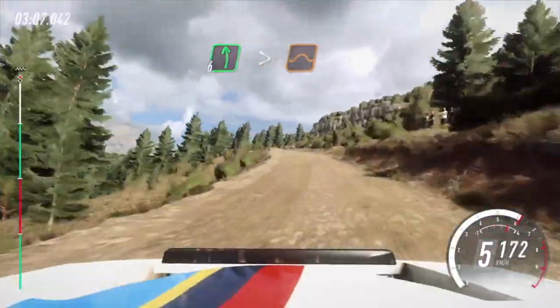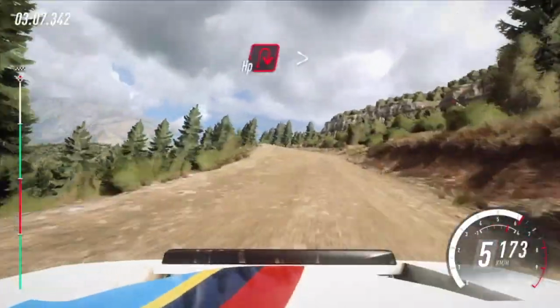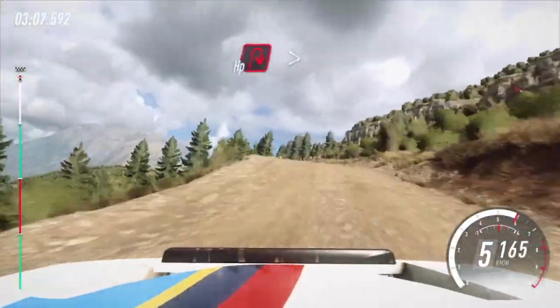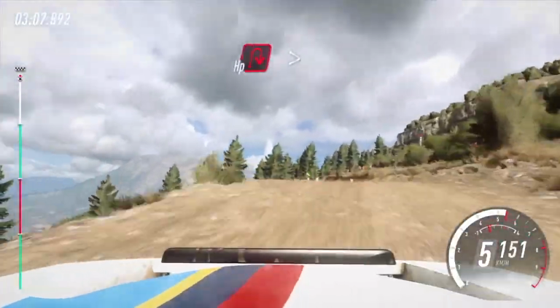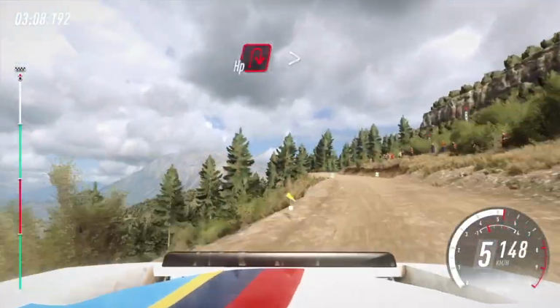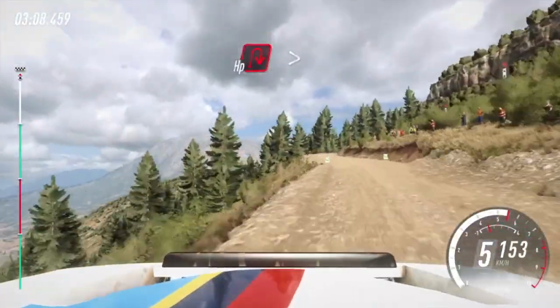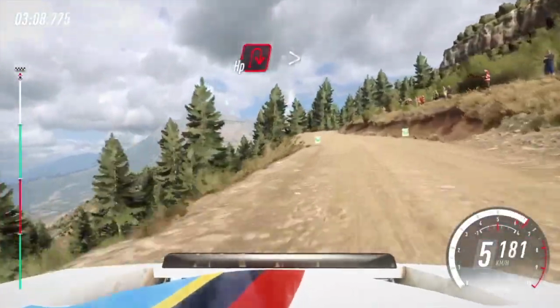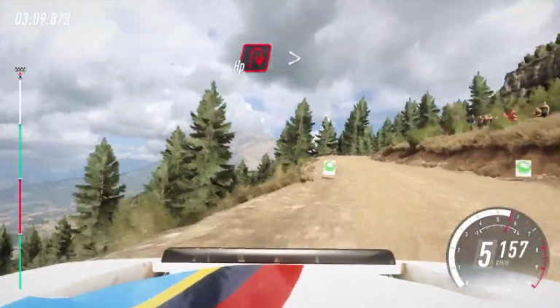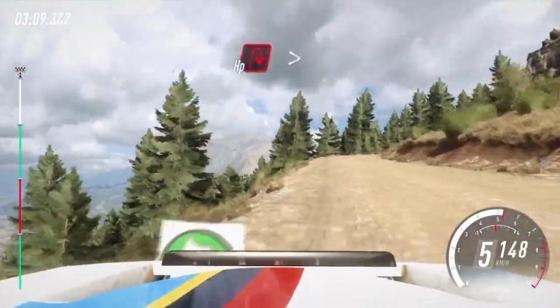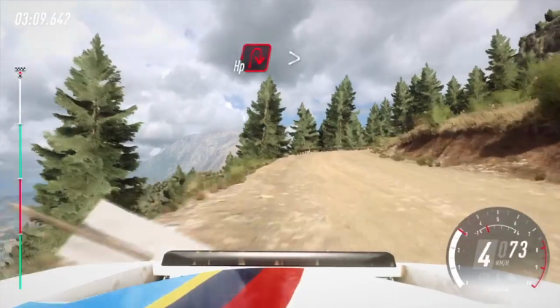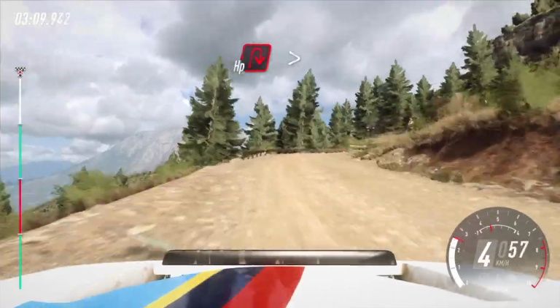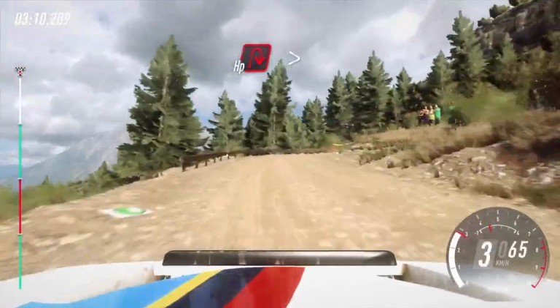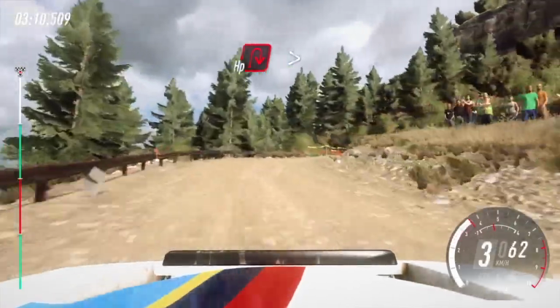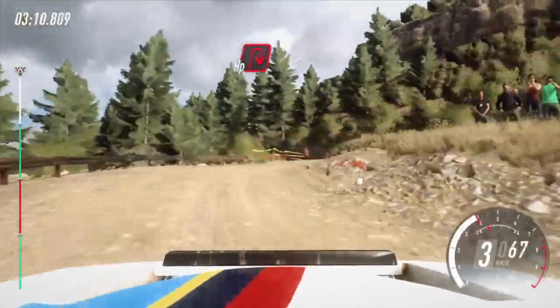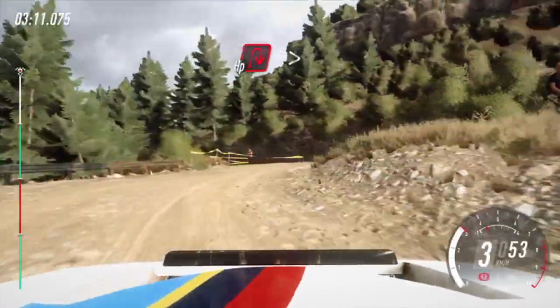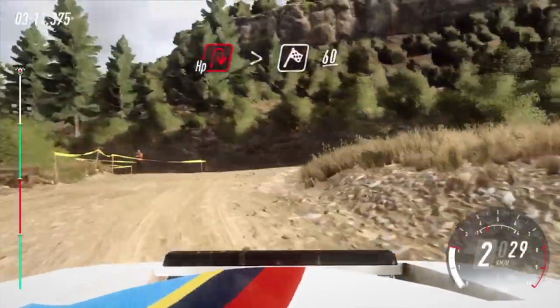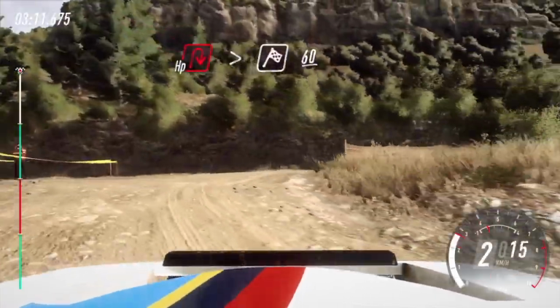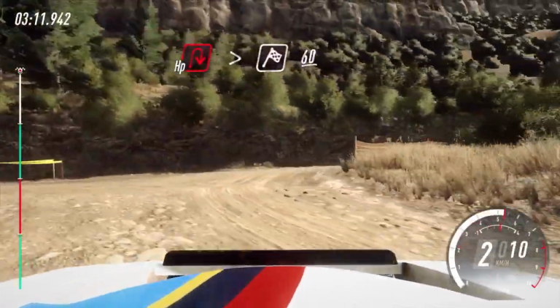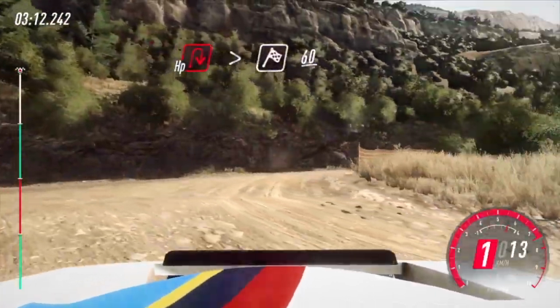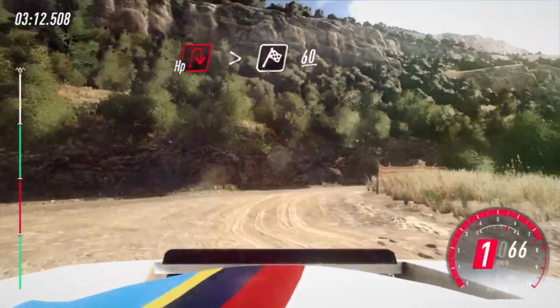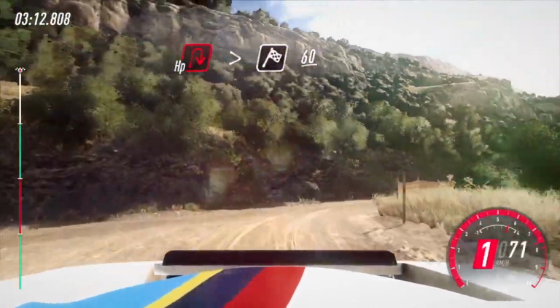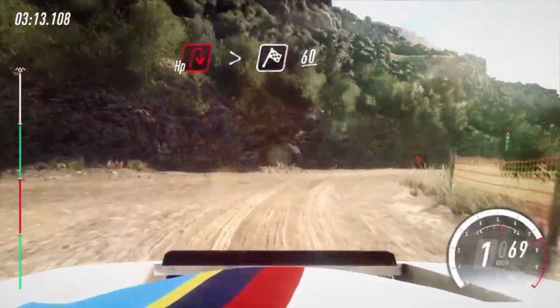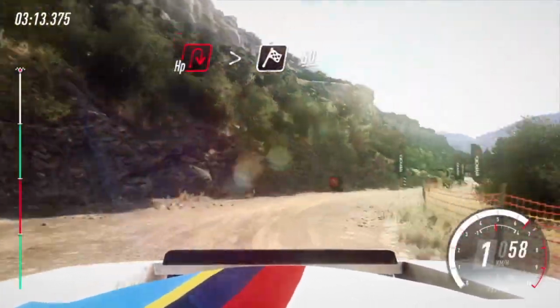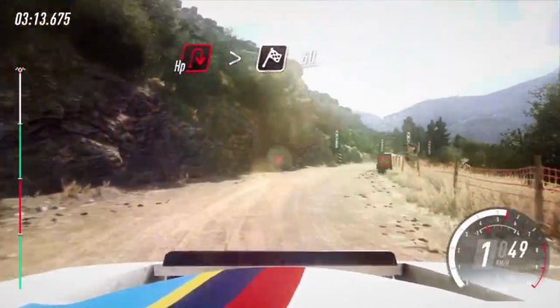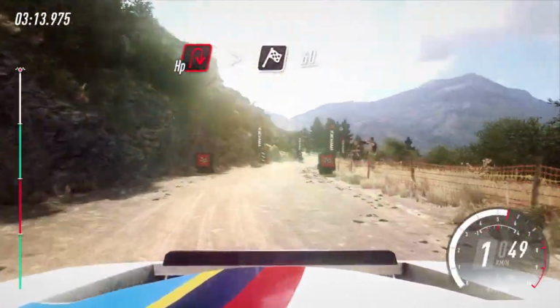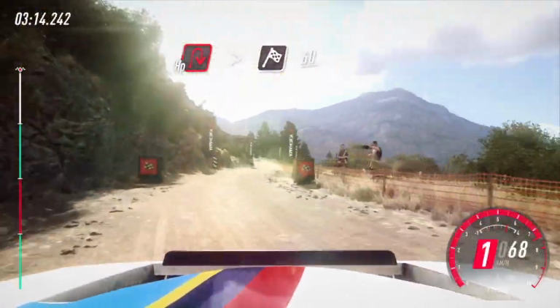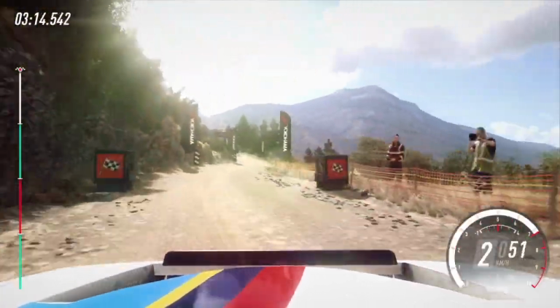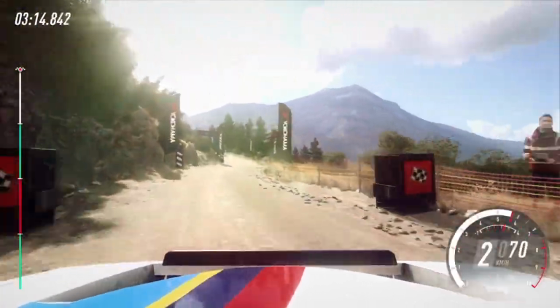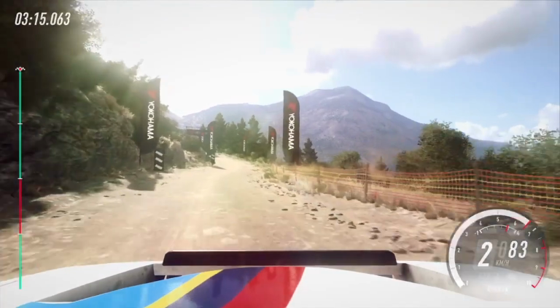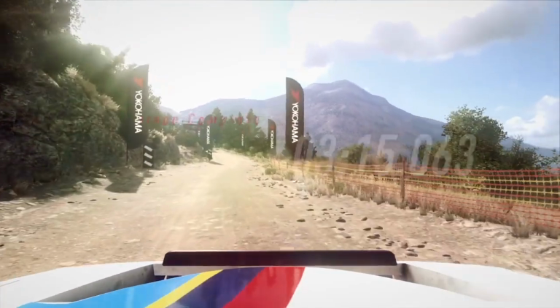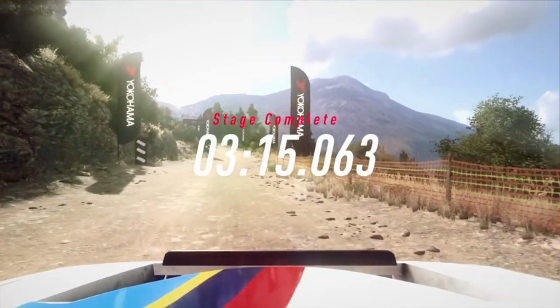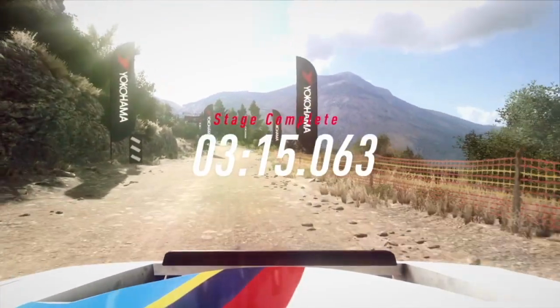Jump. Slow, 100, turn unseen, open hairpin right. Tightens, over junction, over finish. 60, just off. Well done.